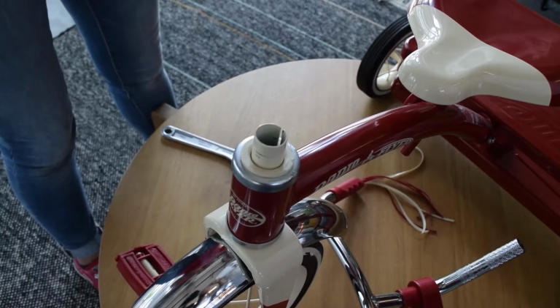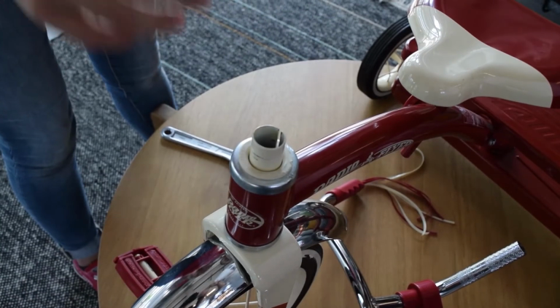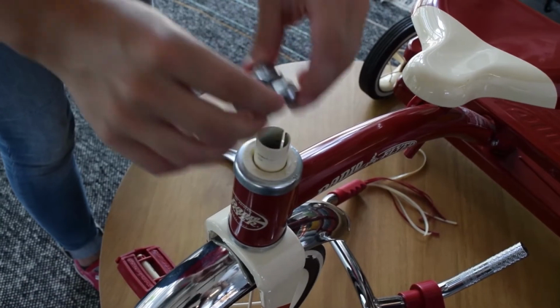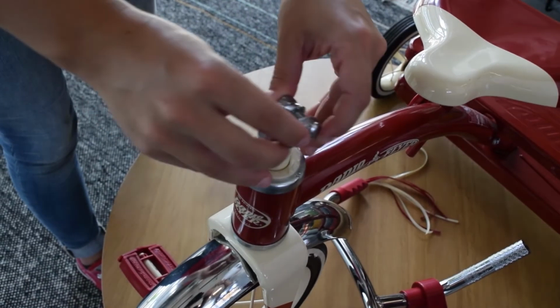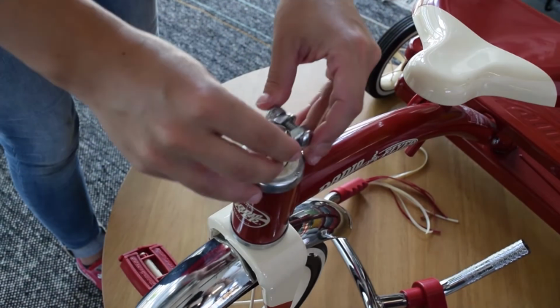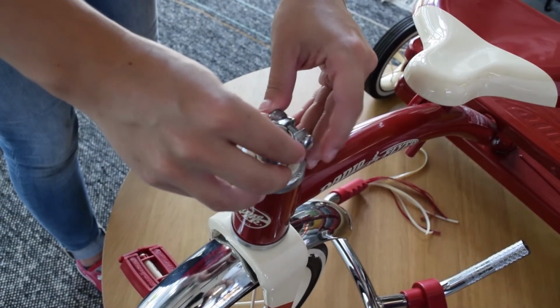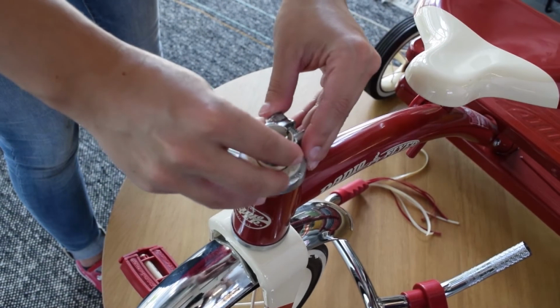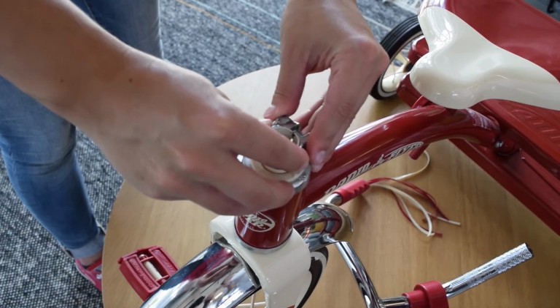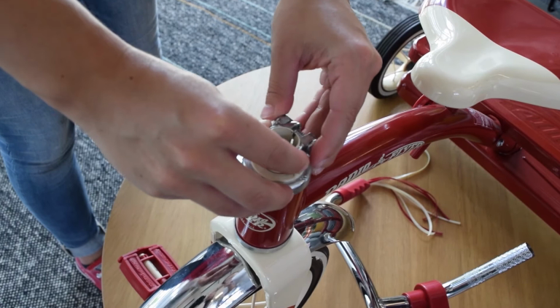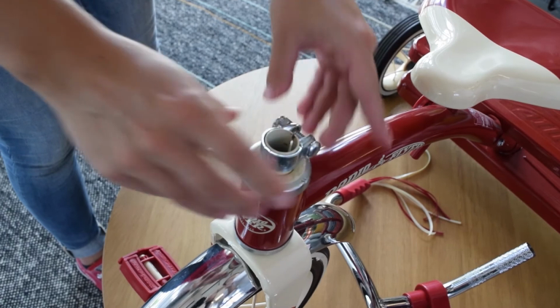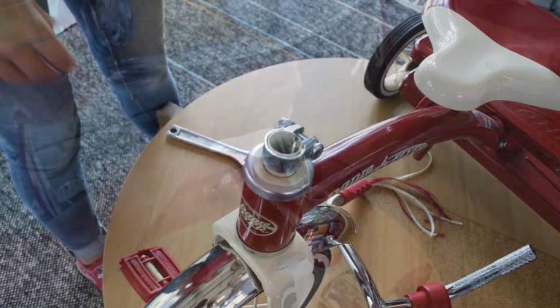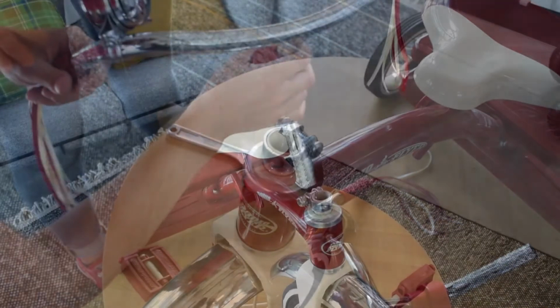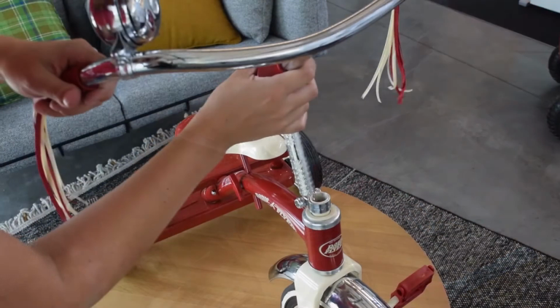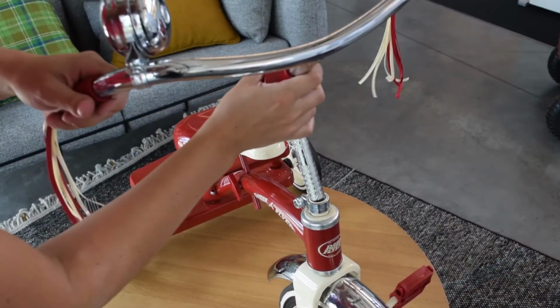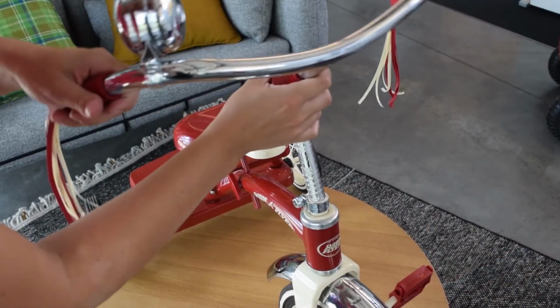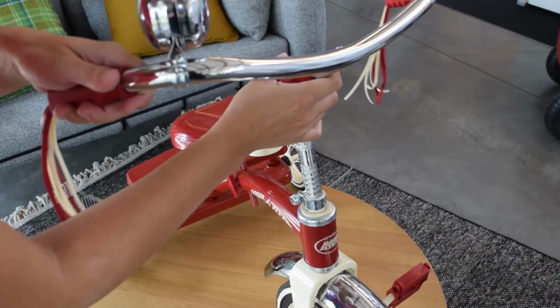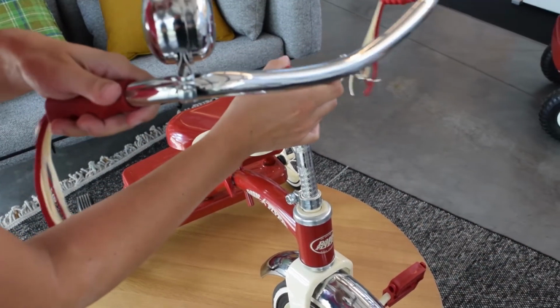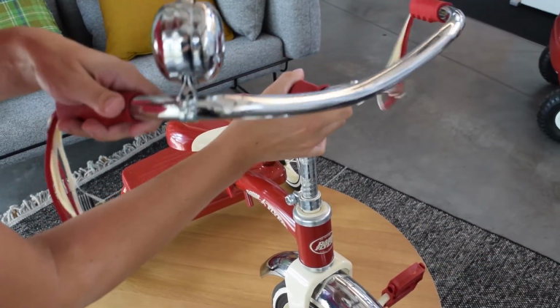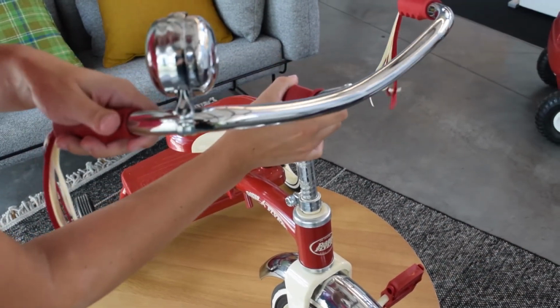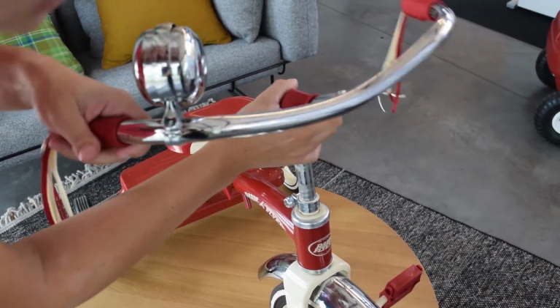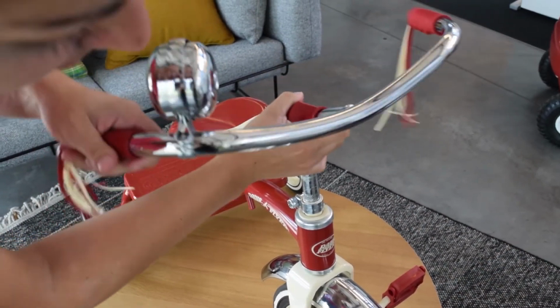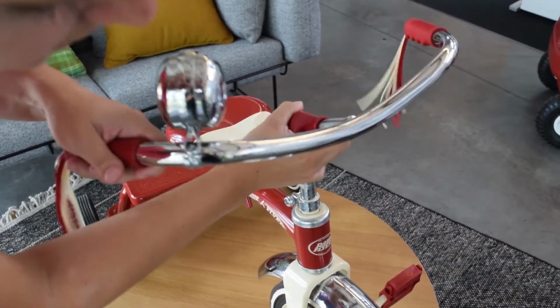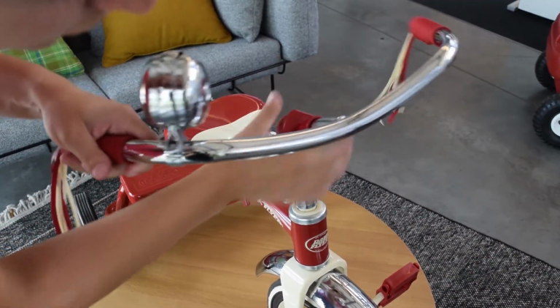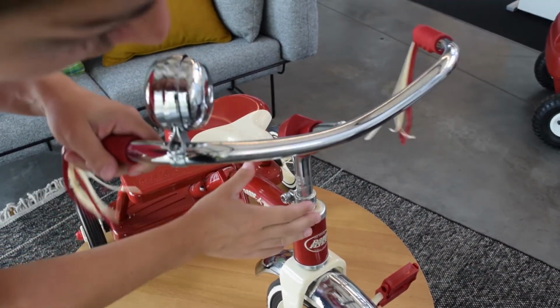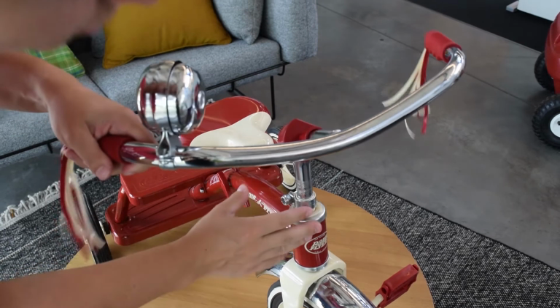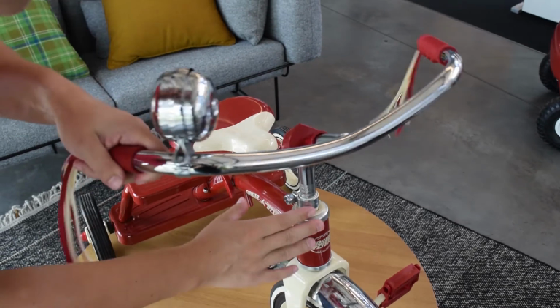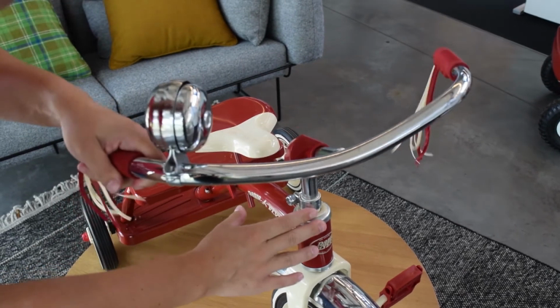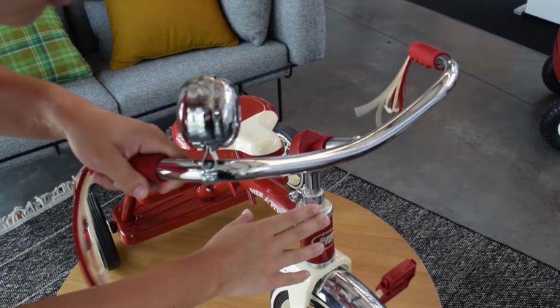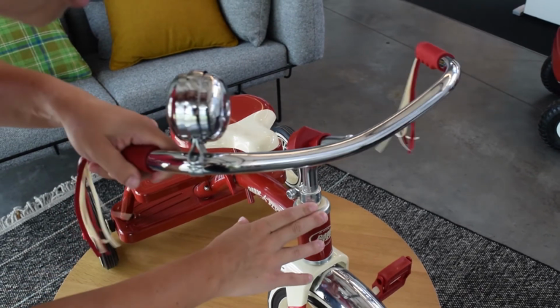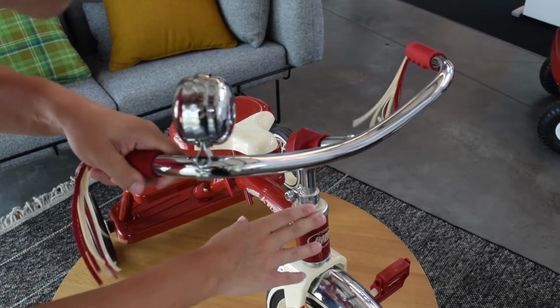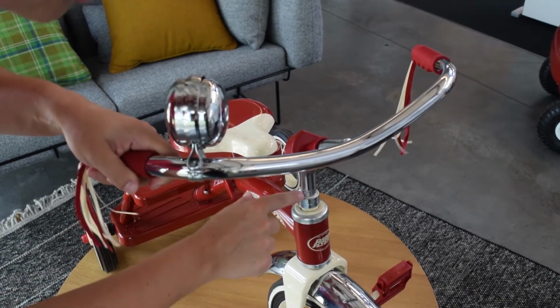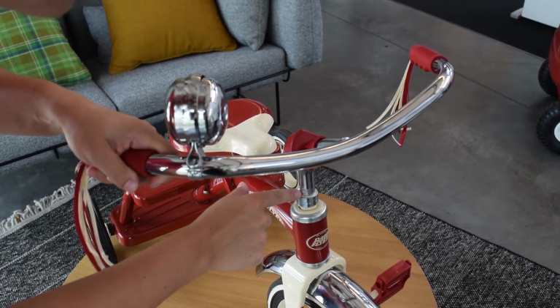First, you will align the clamp onto the fork of the tricycle. After the clamp is on the fork, you will now insert the handlebar into the fork so that one quarter of the knurled surface is exposed.